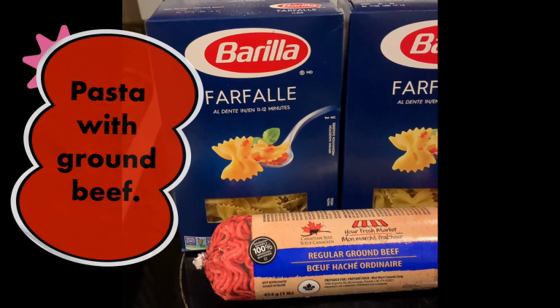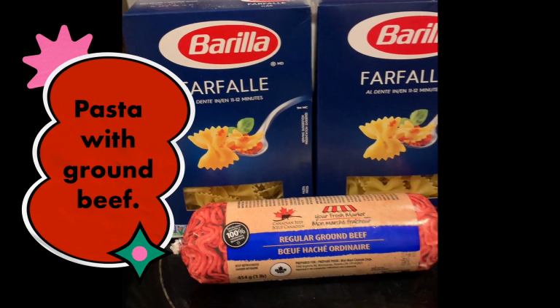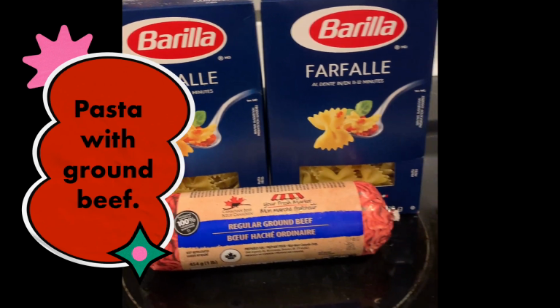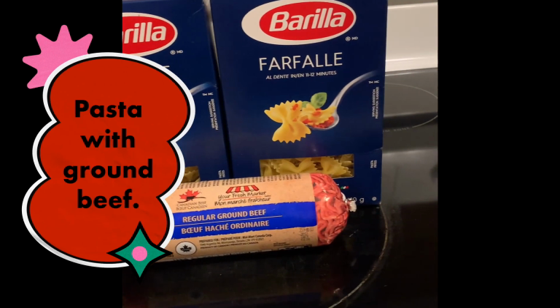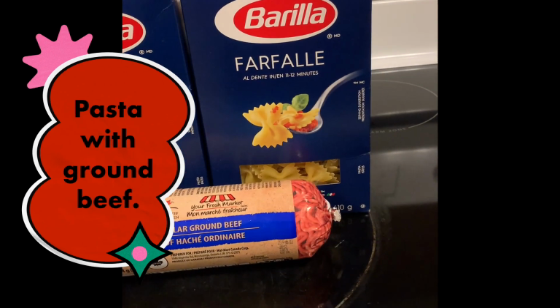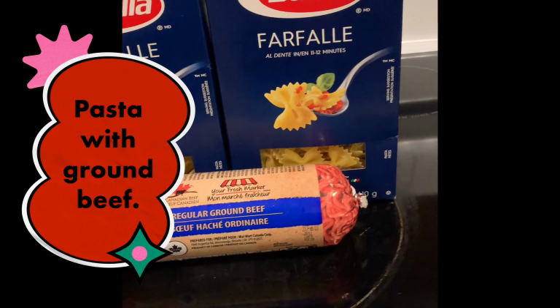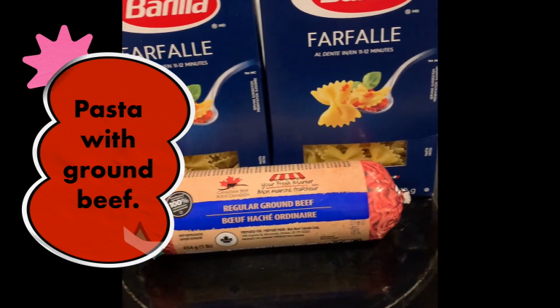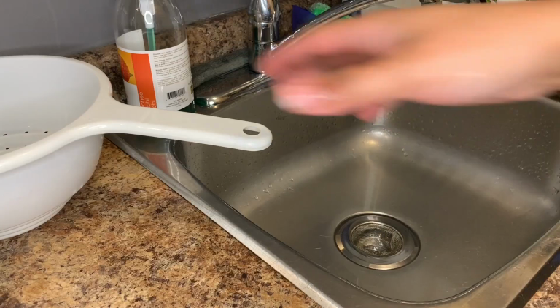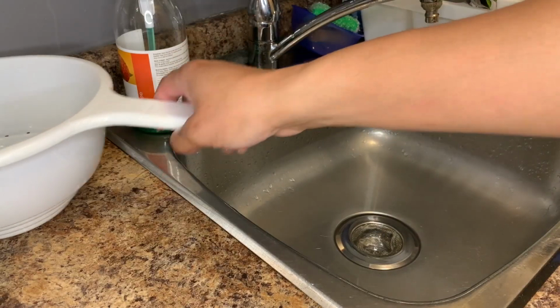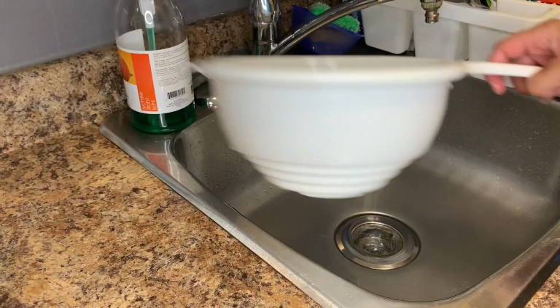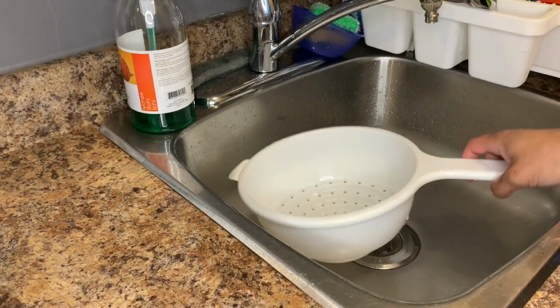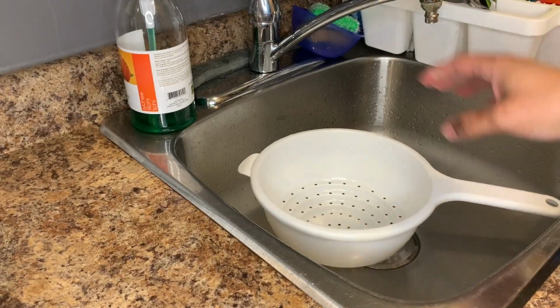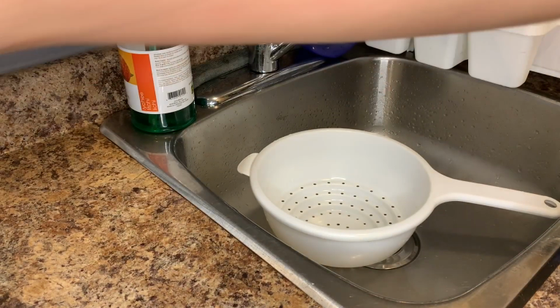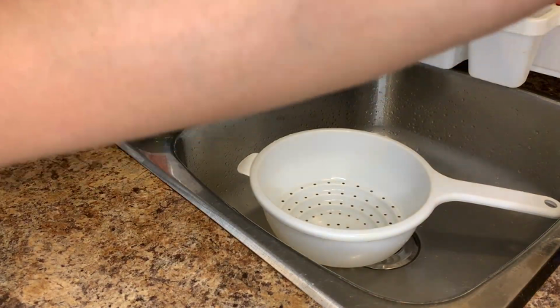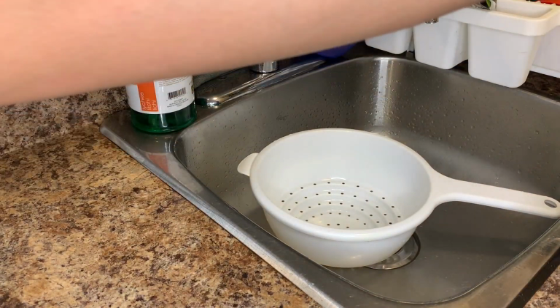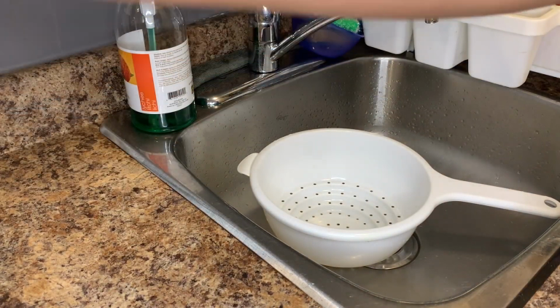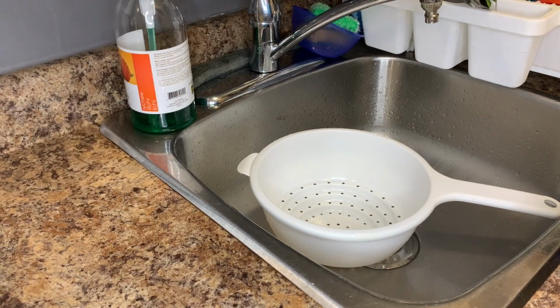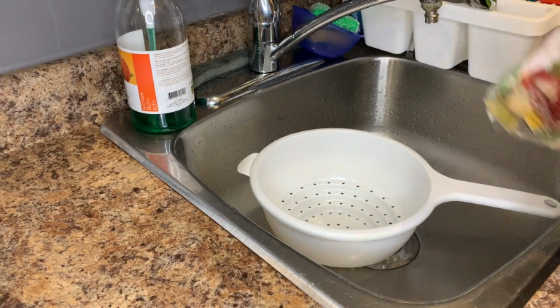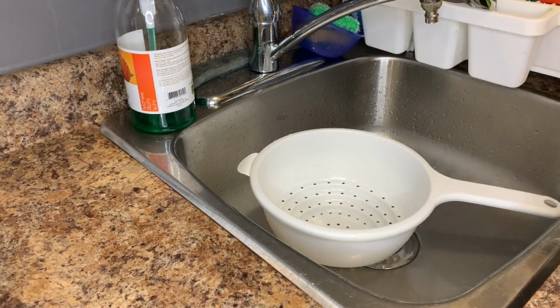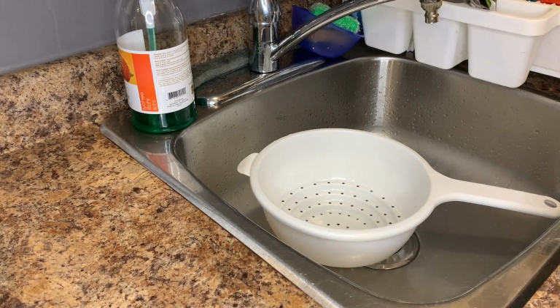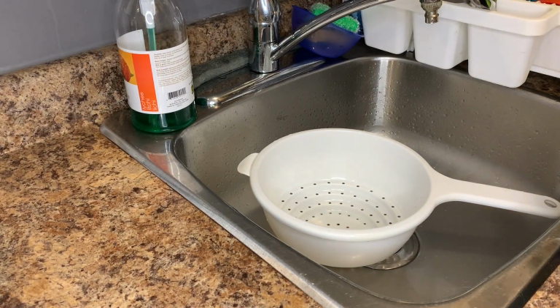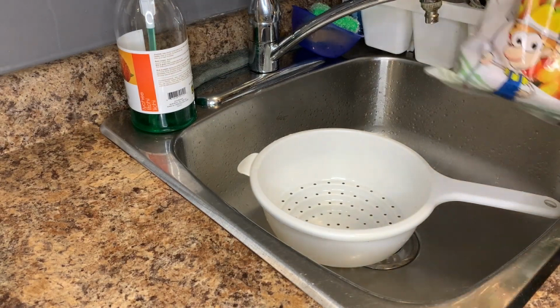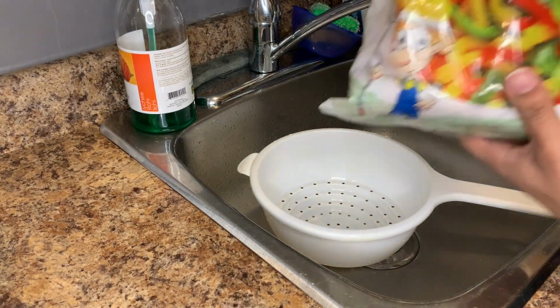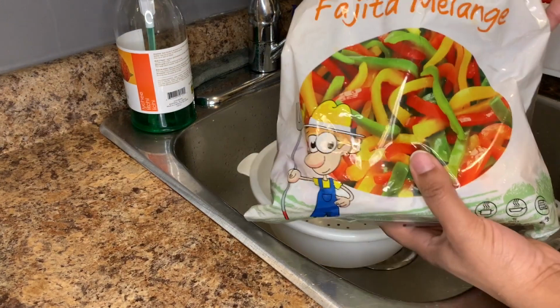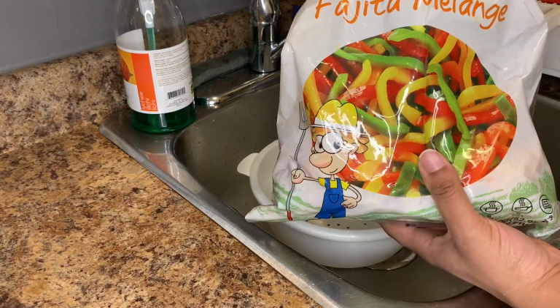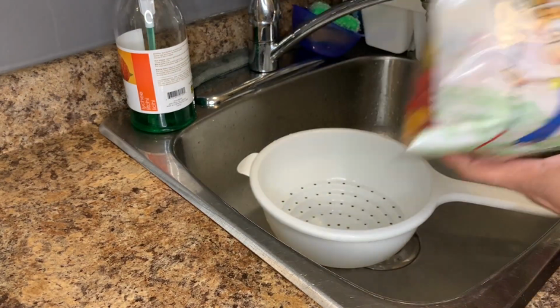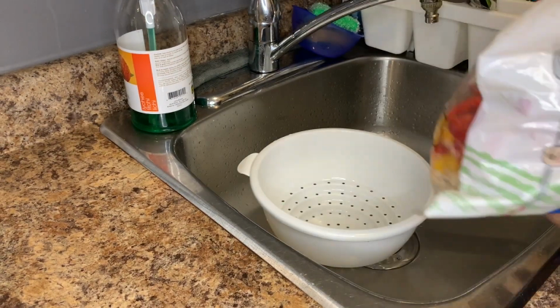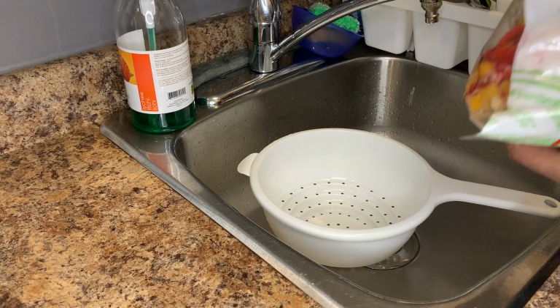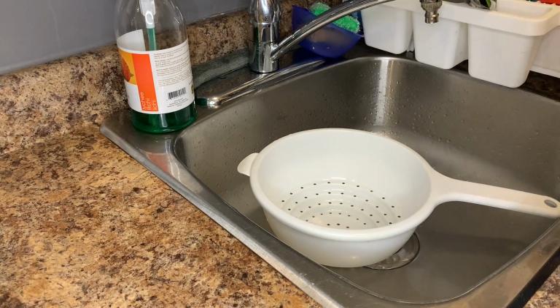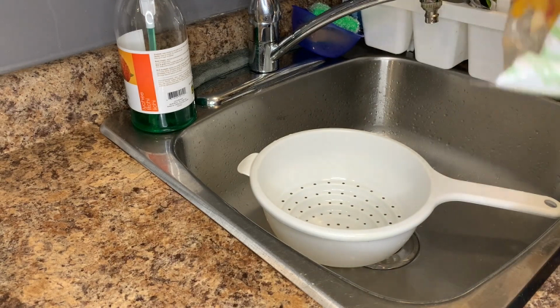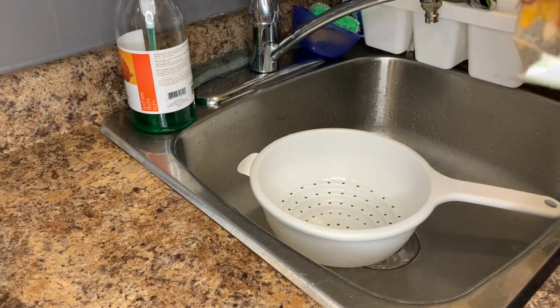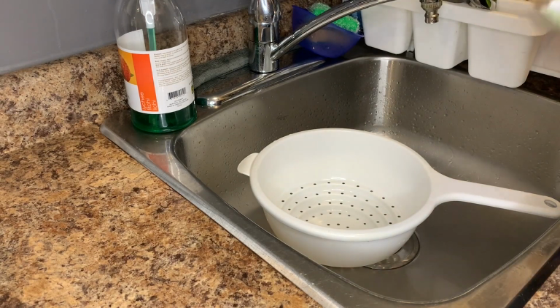Welcome back guys, welcome back to my channel. Don't forget to like, share, and subscribe. Today I'll be making pasta with ground beef — jump right into the video.